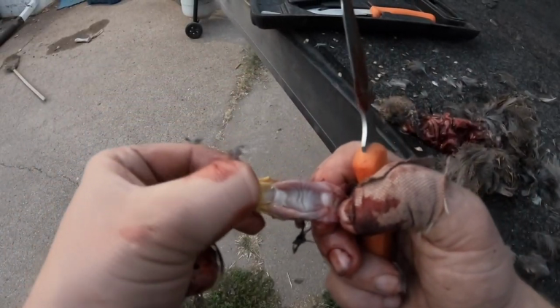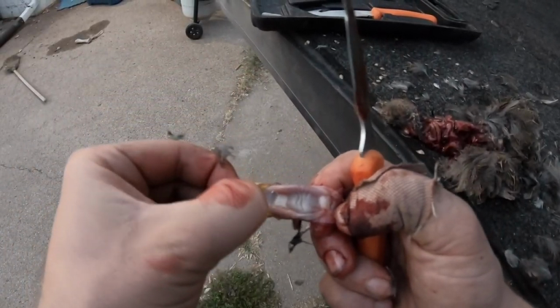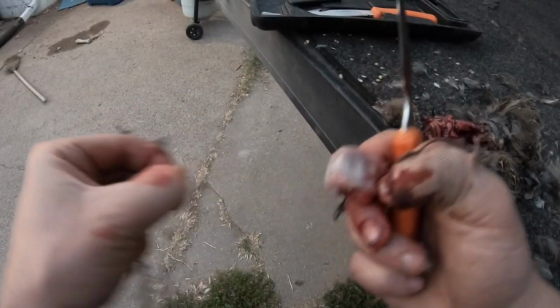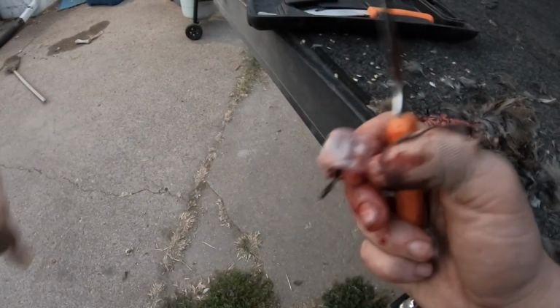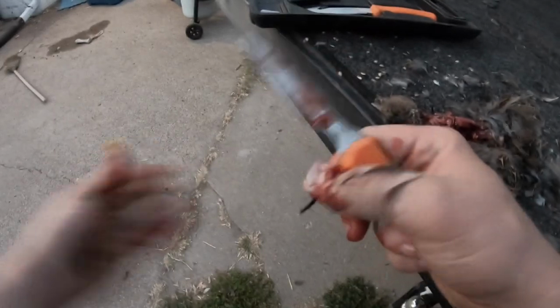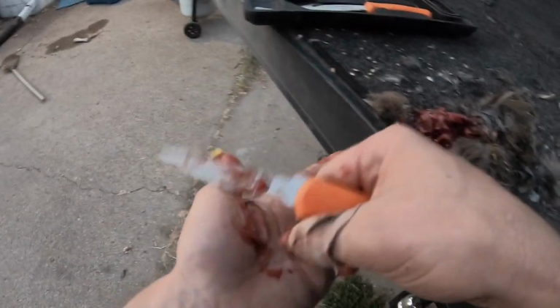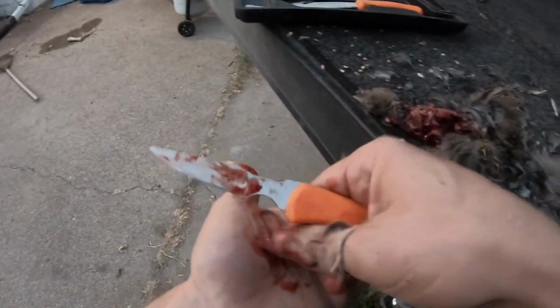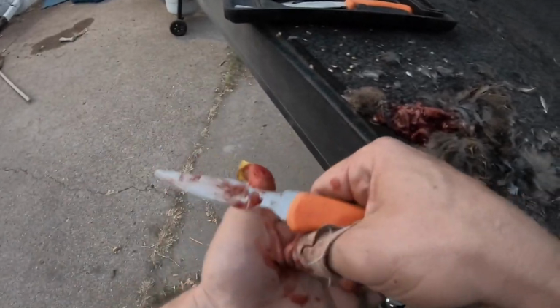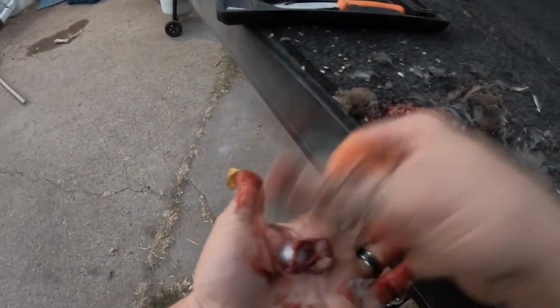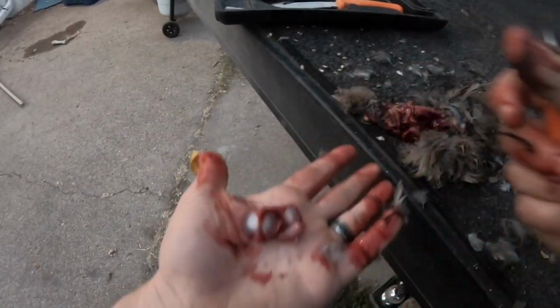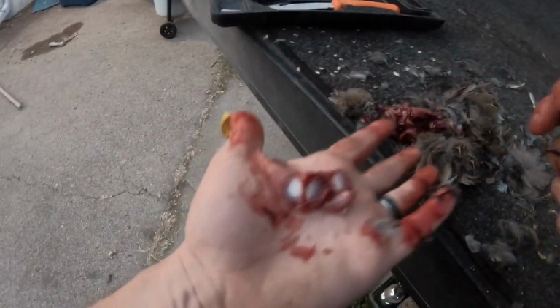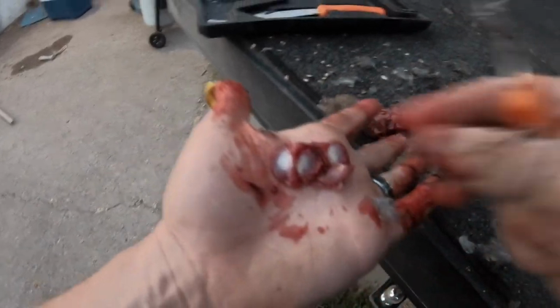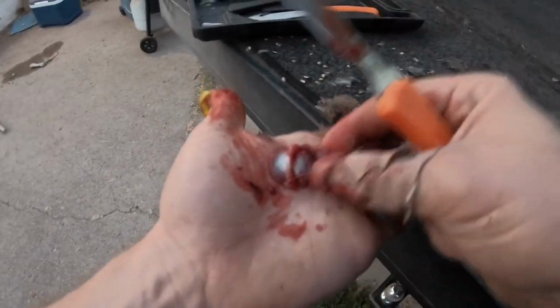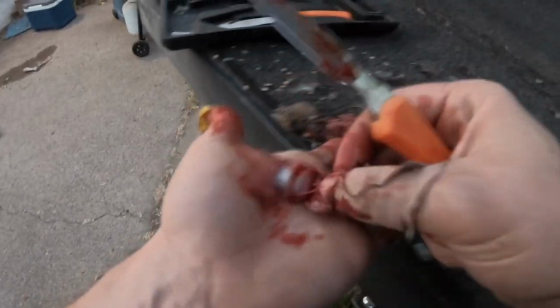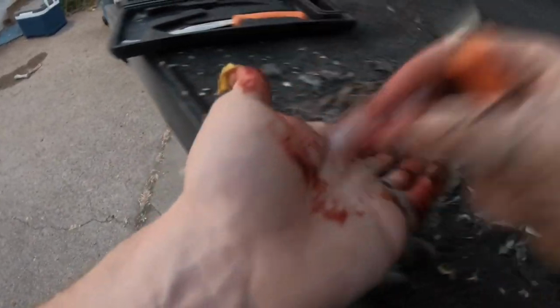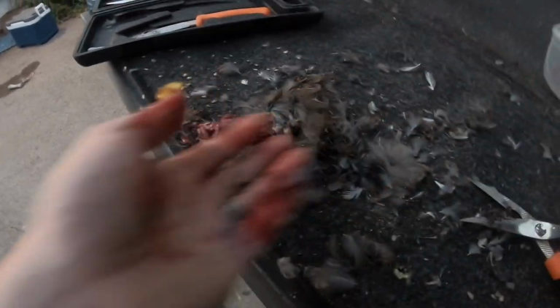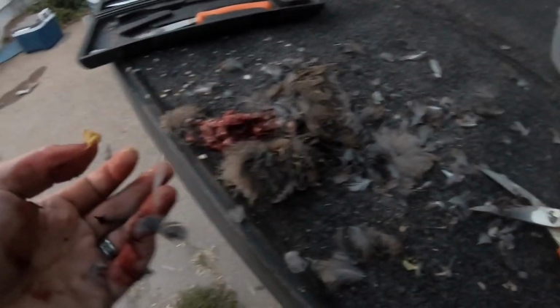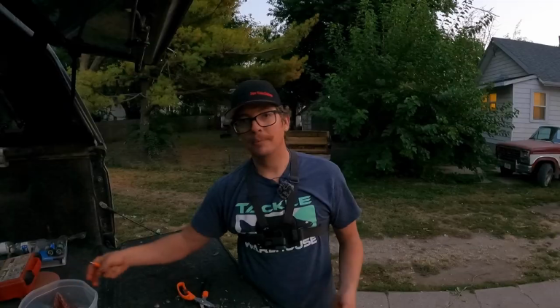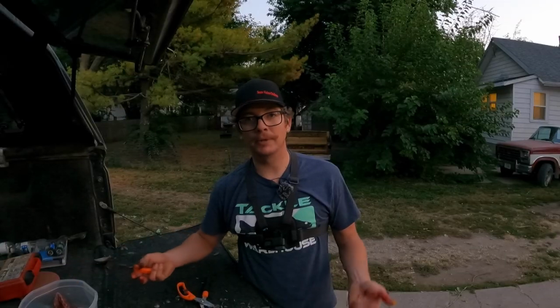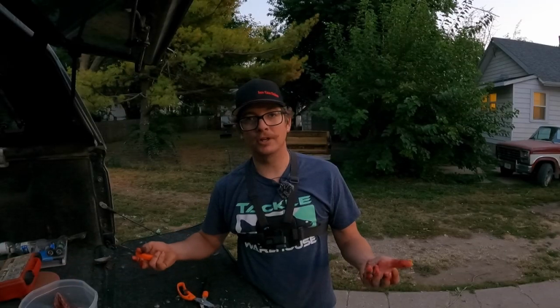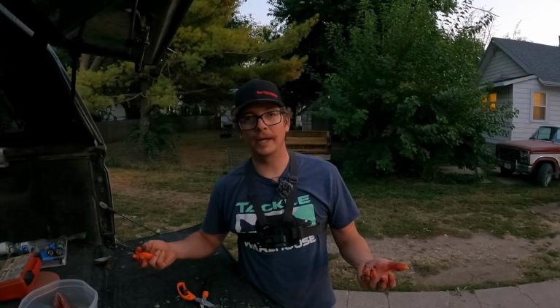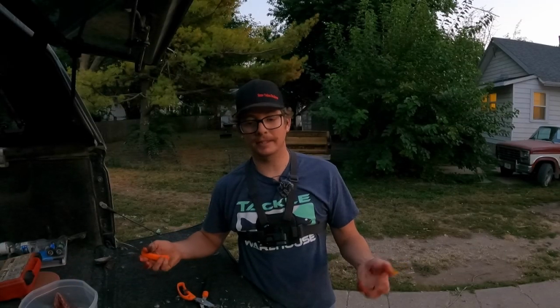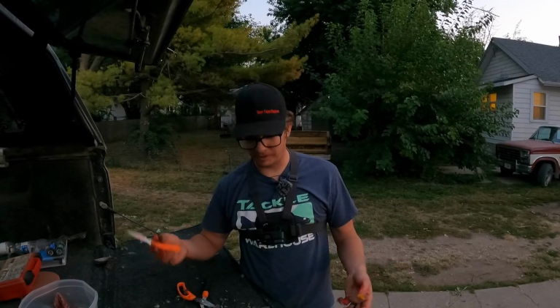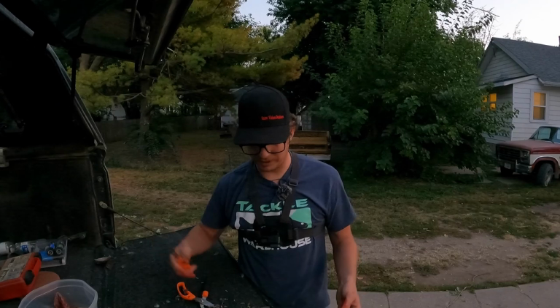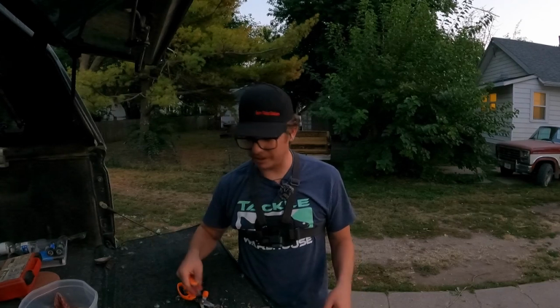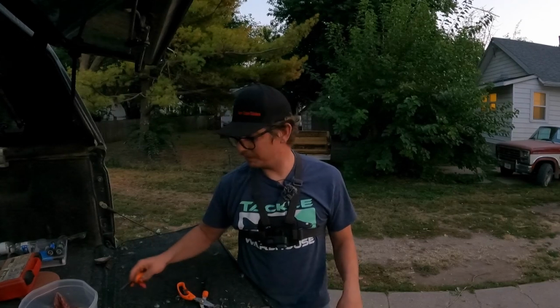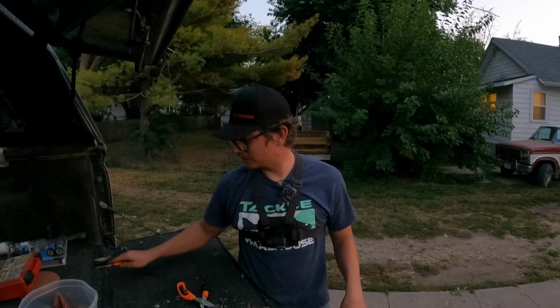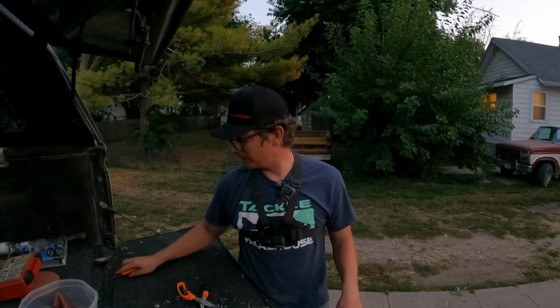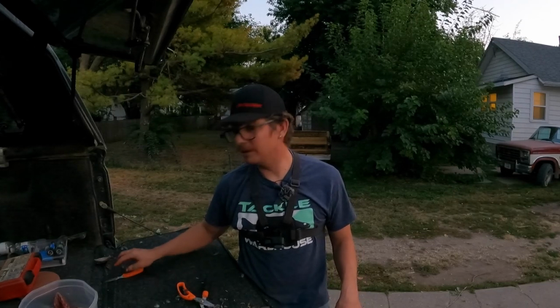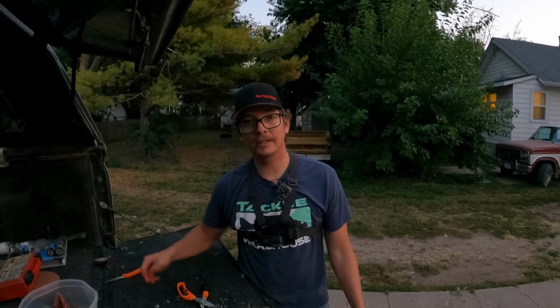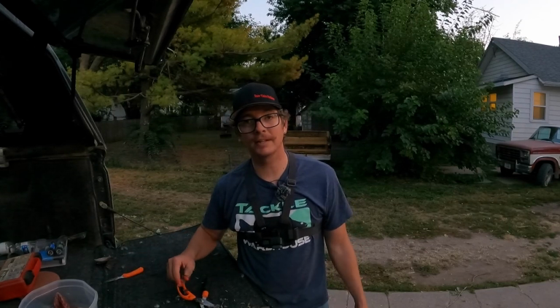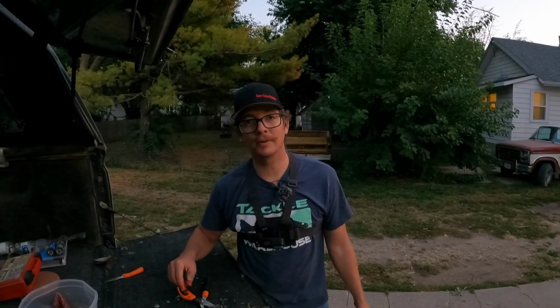Pretty much no waste. I'm going to finish cleaning up these quail — you guys have a wonderful night.